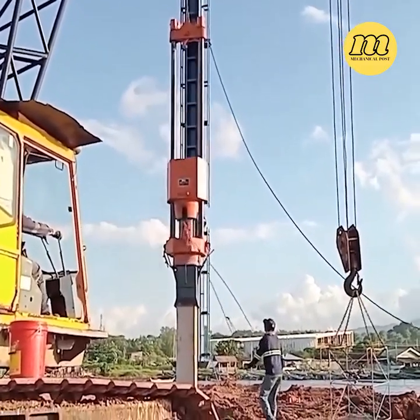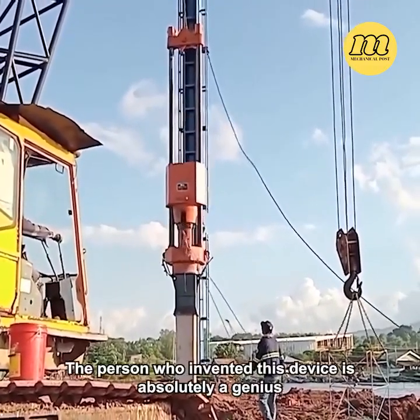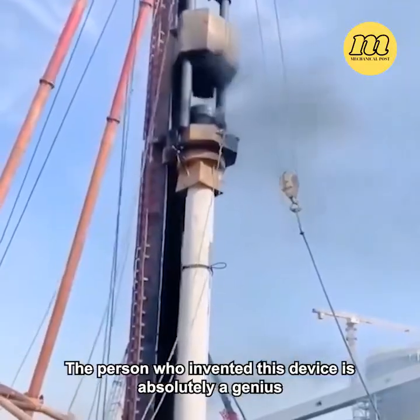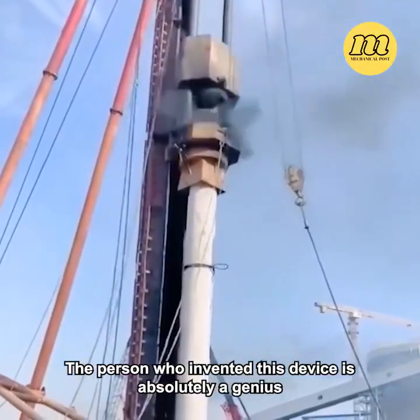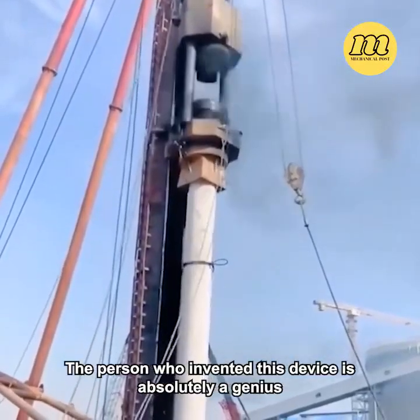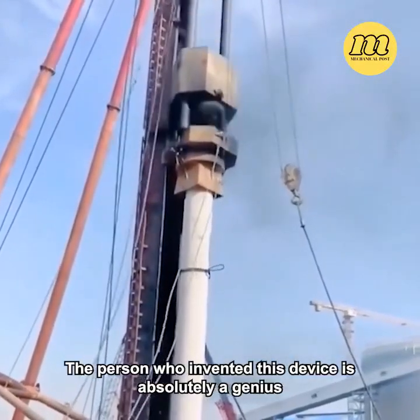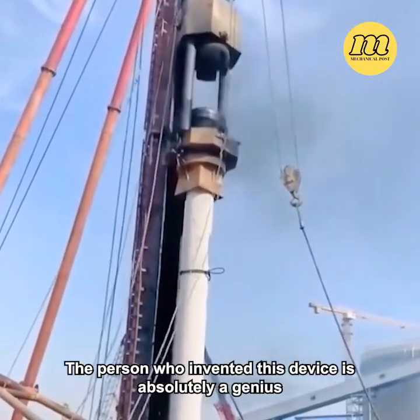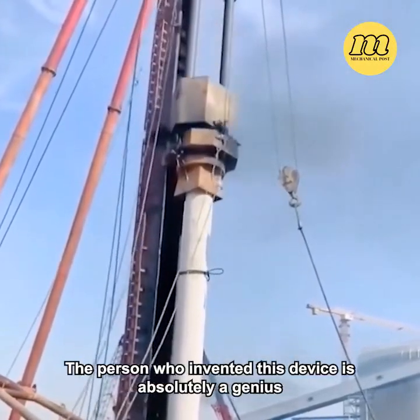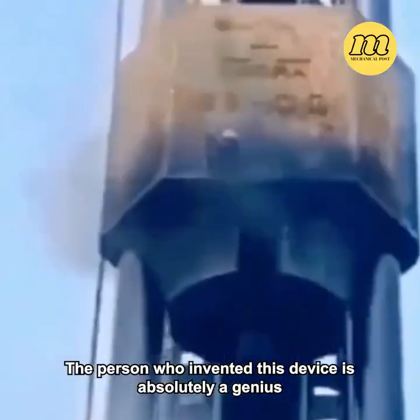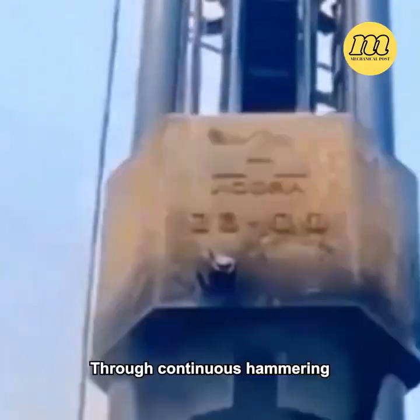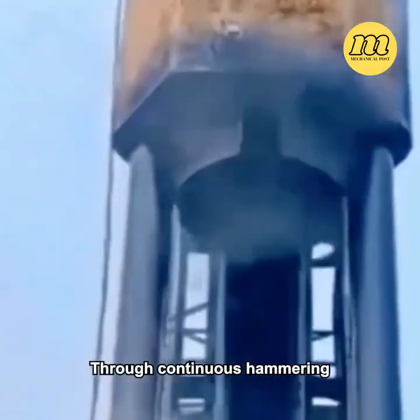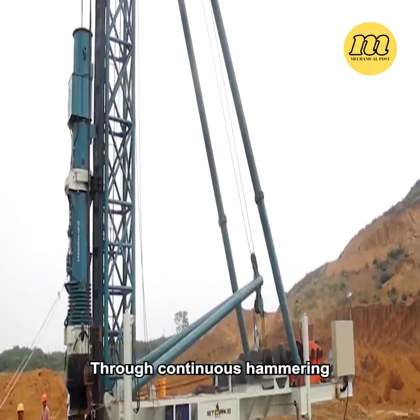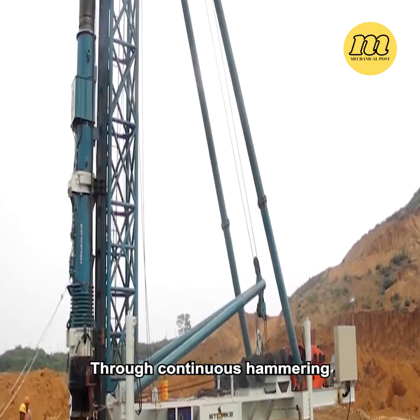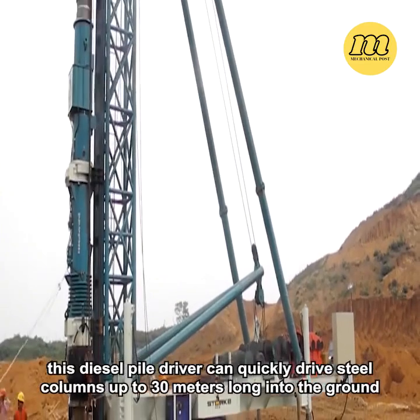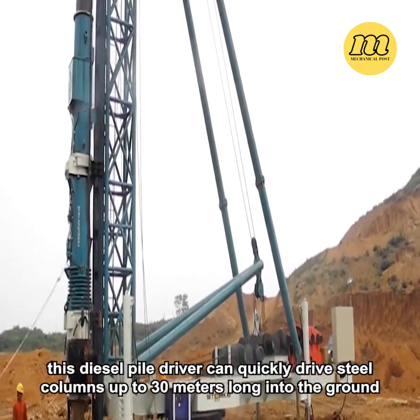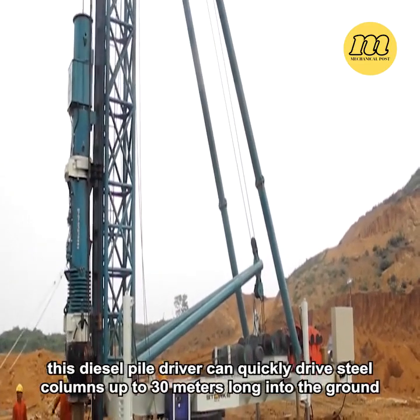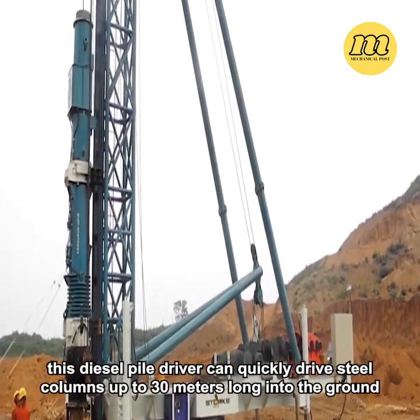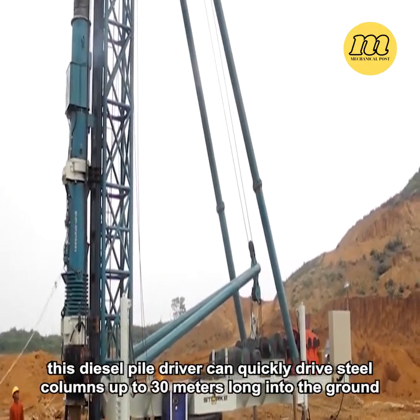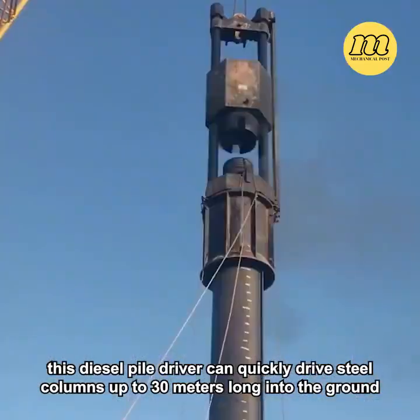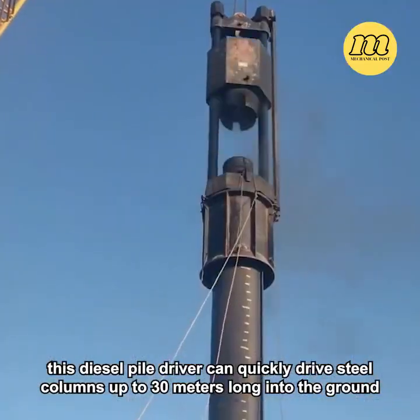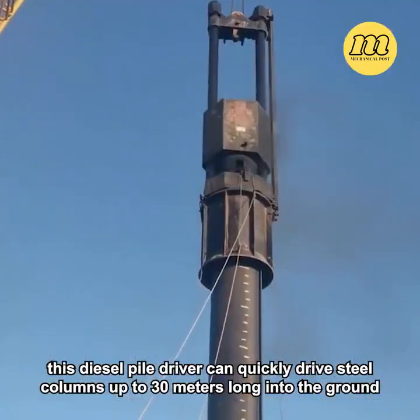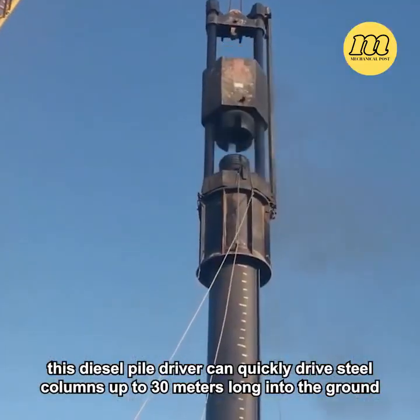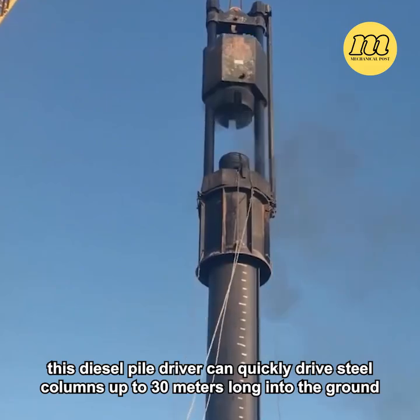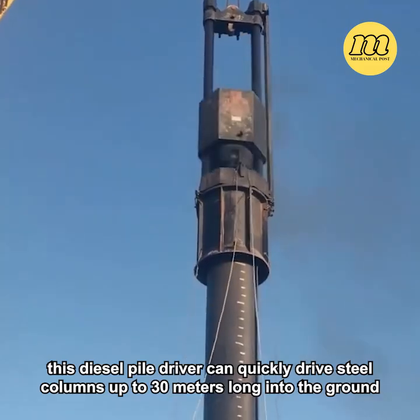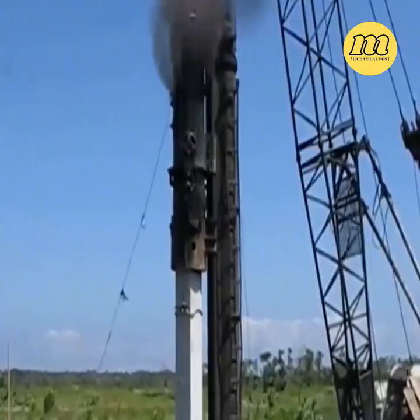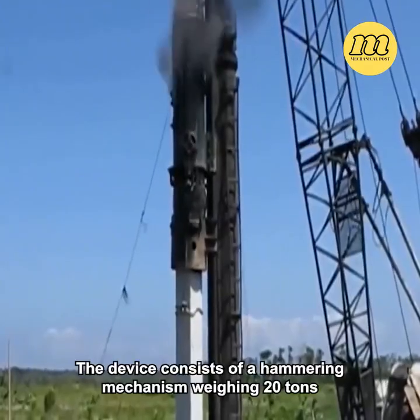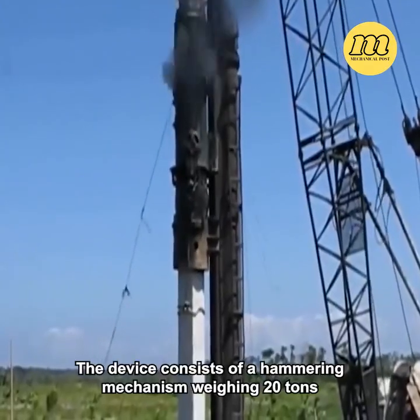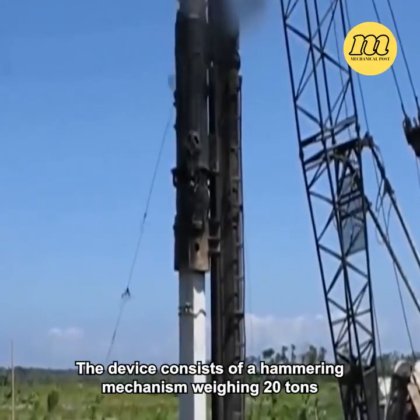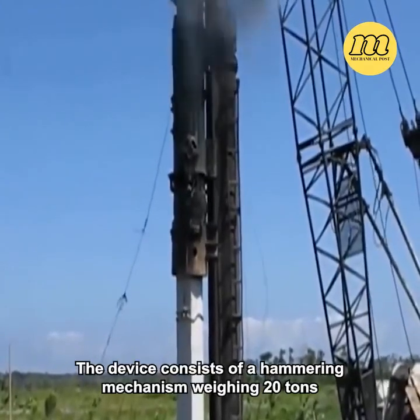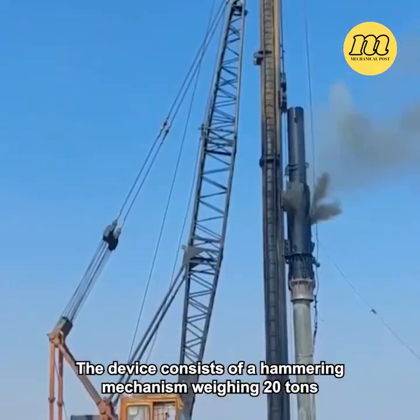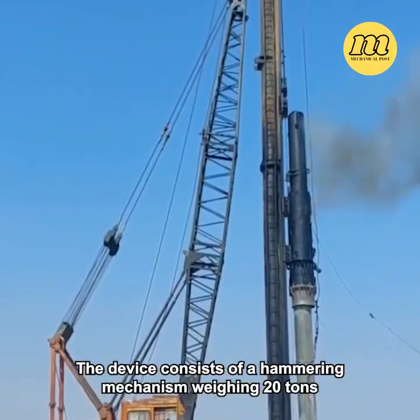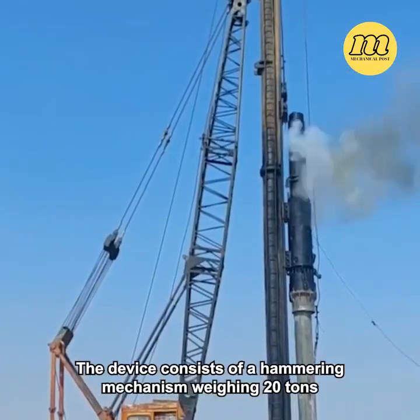The person who invented this device is absolutely a genius. Through continuous hammering, this diesel pile driver can quickly drive steel columns up to 30 meters long into the ground. The device consists of a hammering mechanism weighing 20 tons.